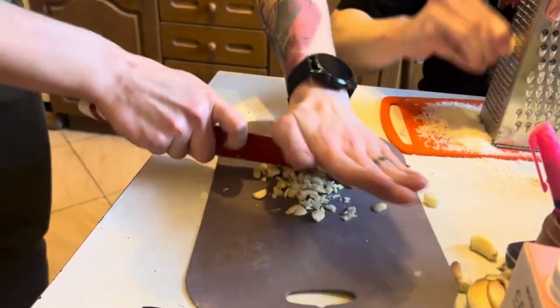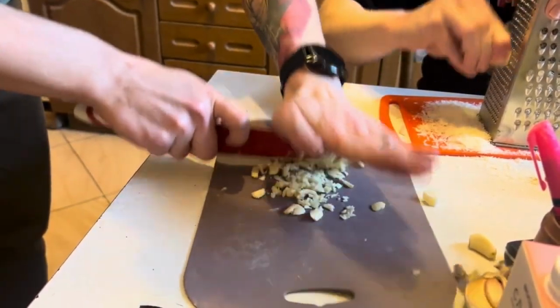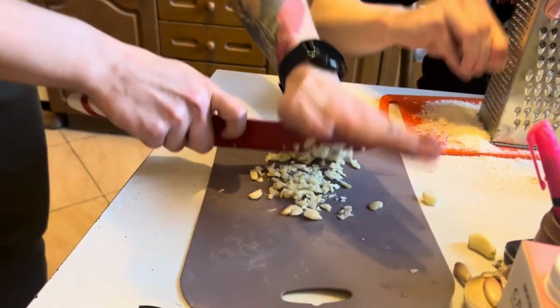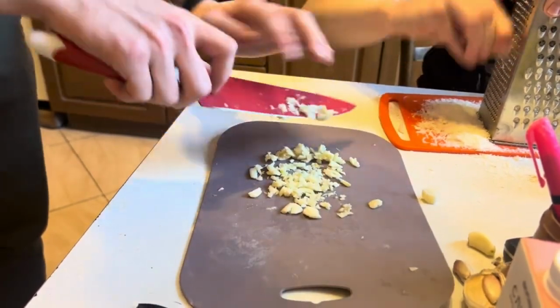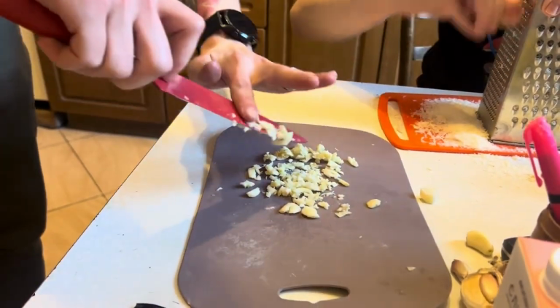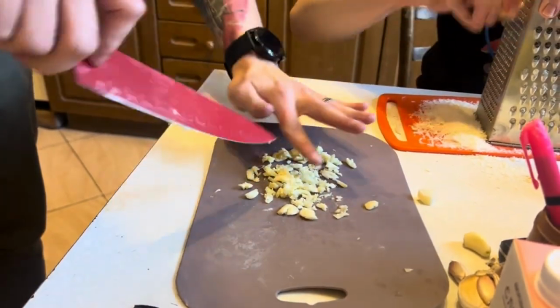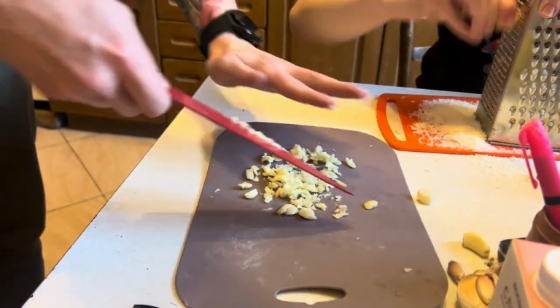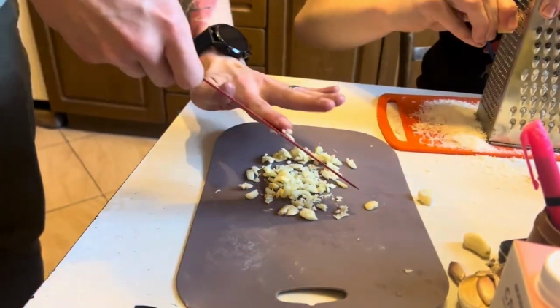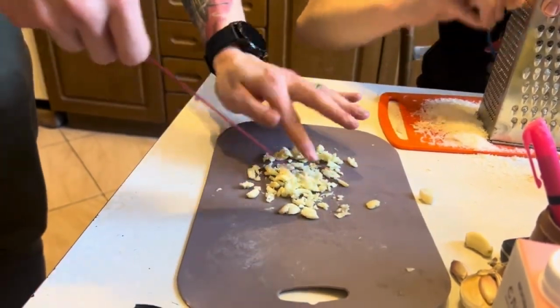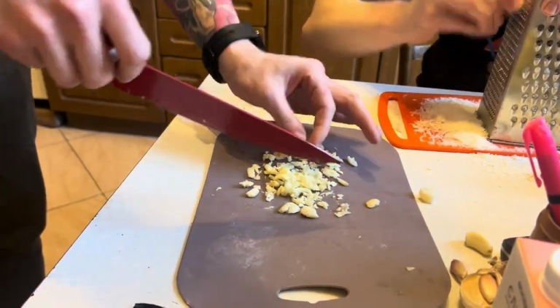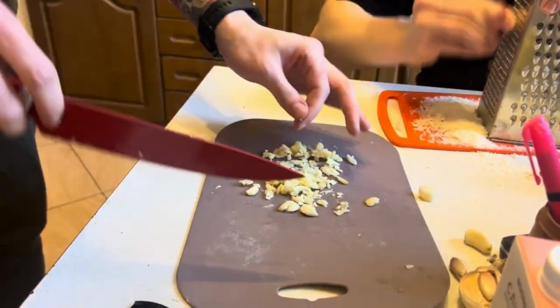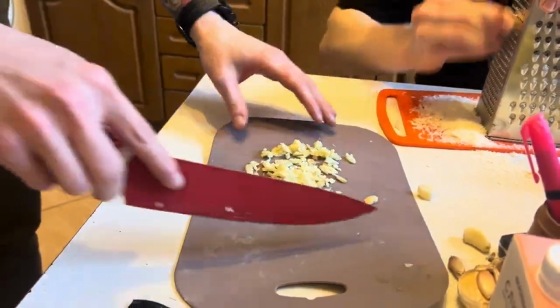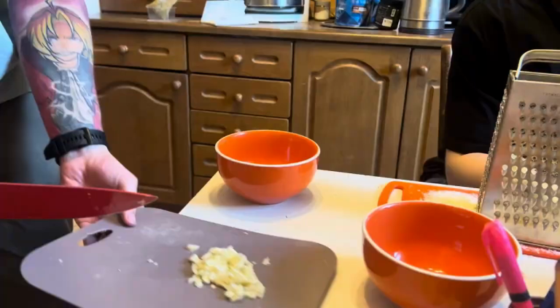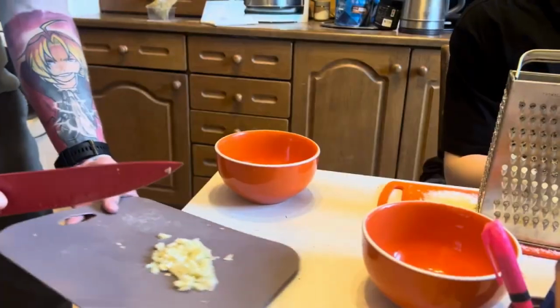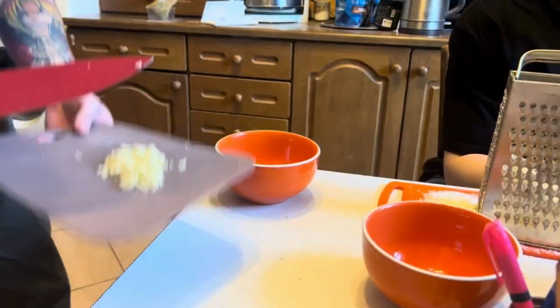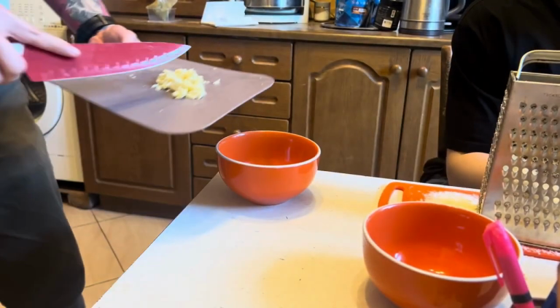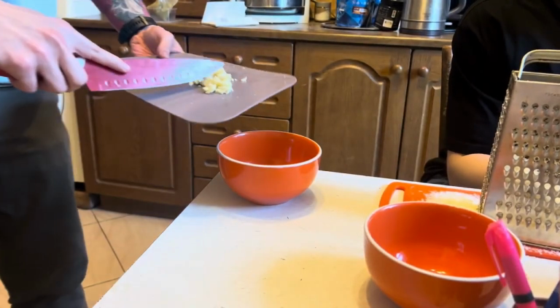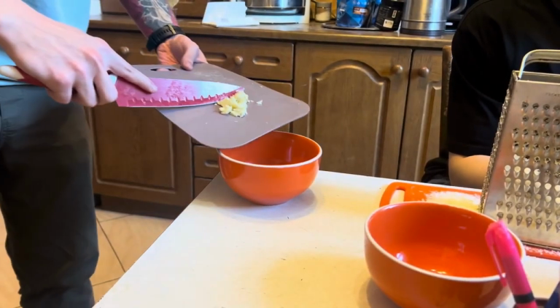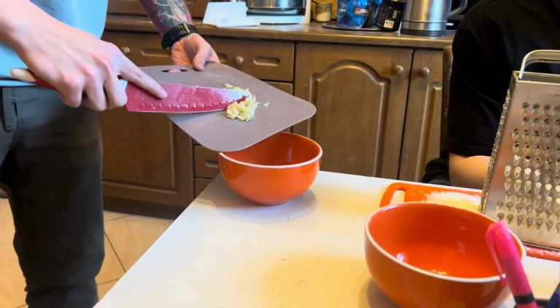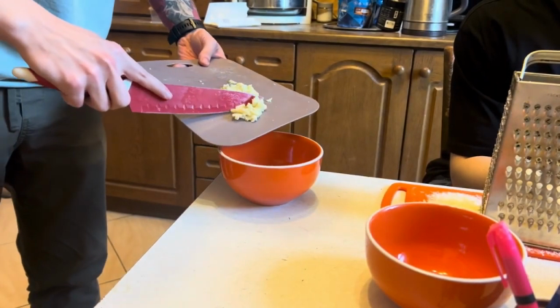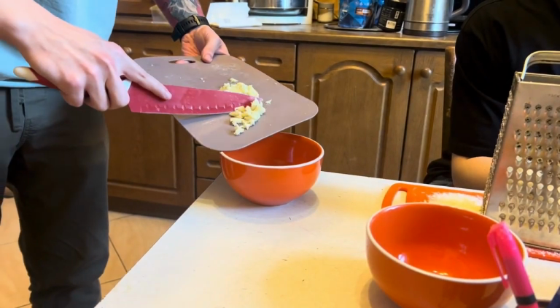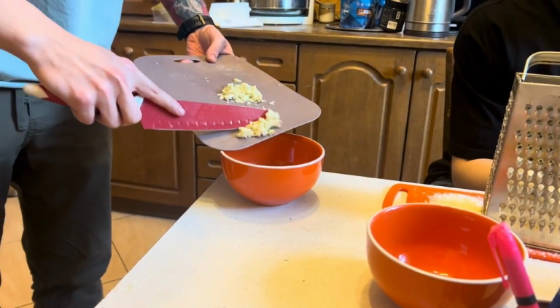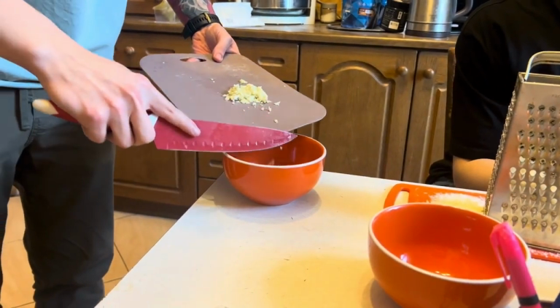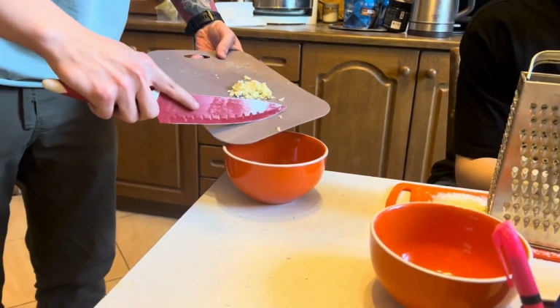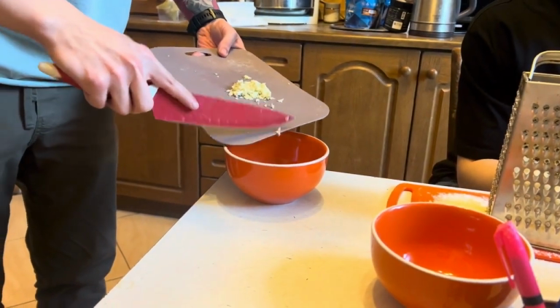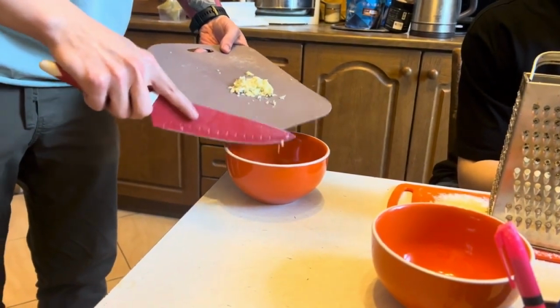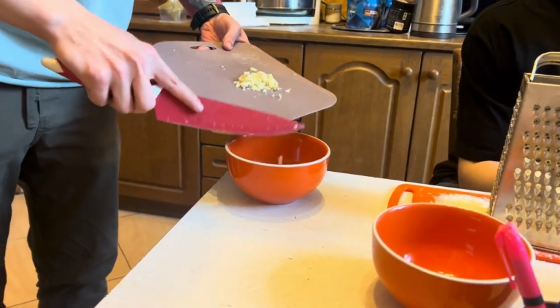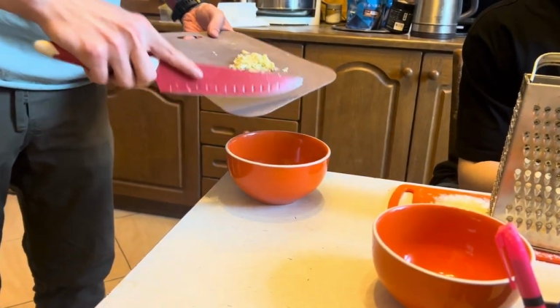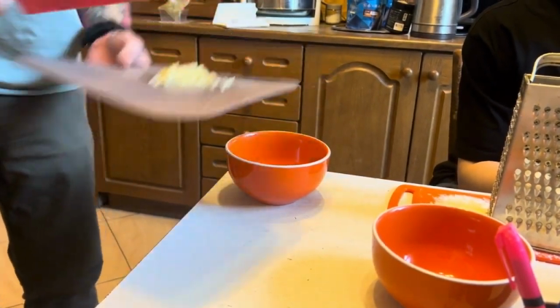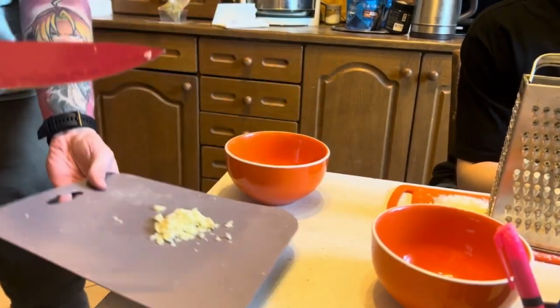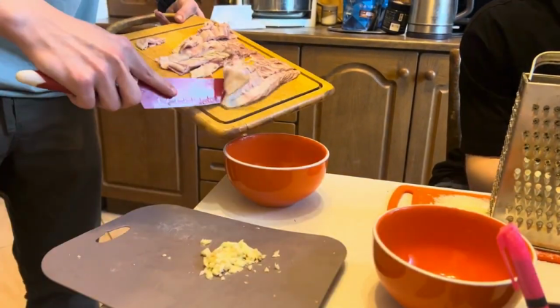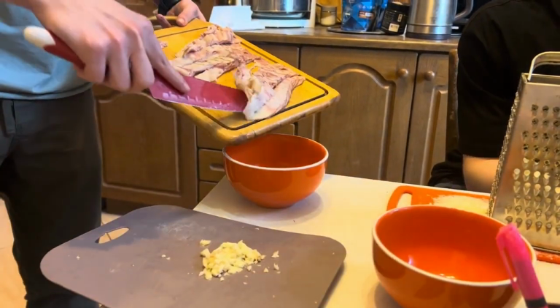Grate parmesan and chop the bacon. Chop garlic to taste. Mix bacon and garlic, and add salt and pepper to taste.